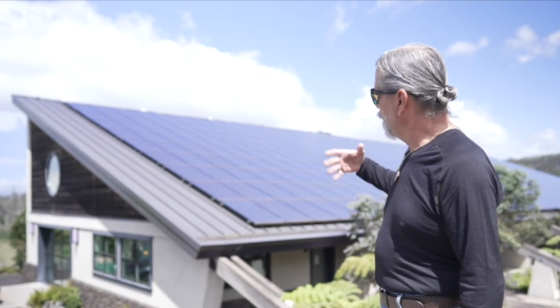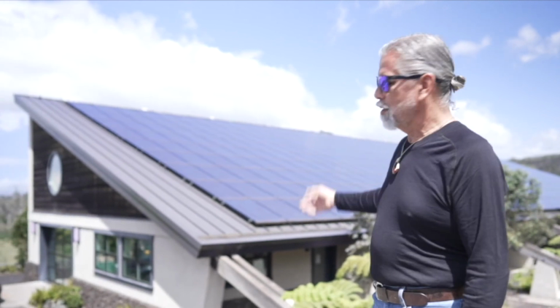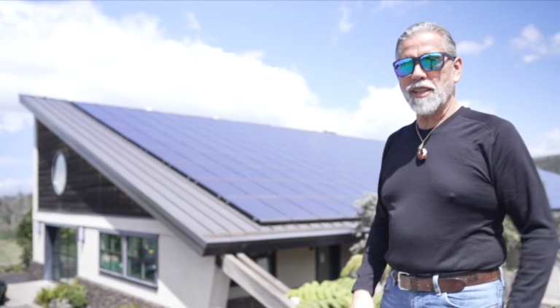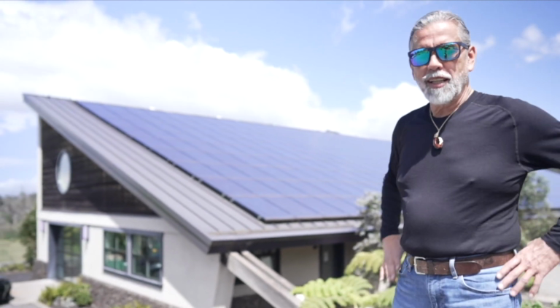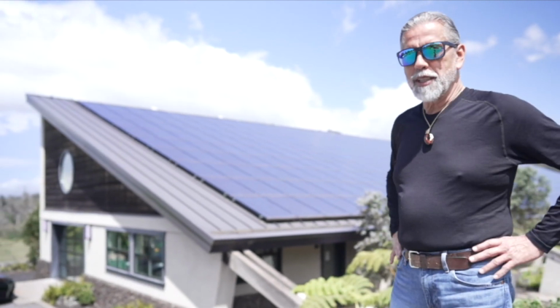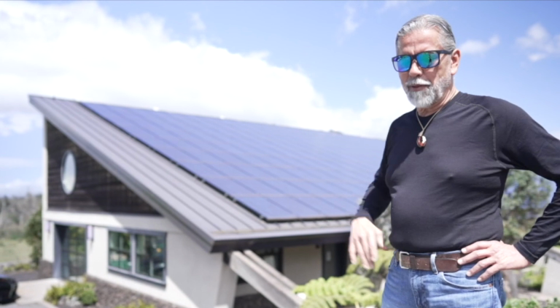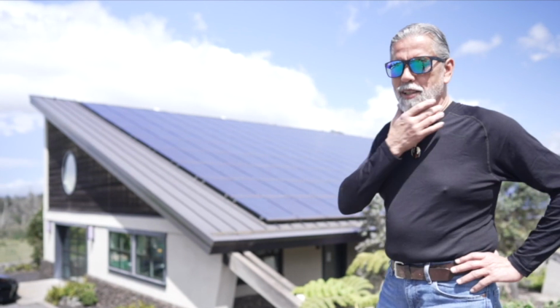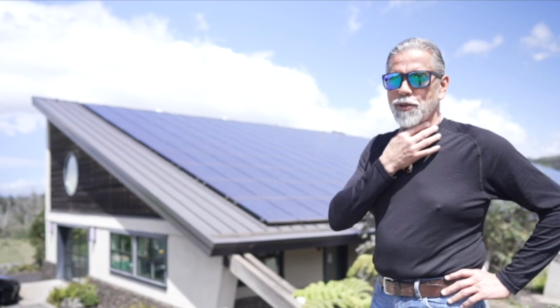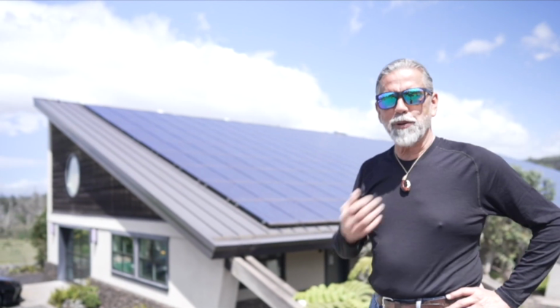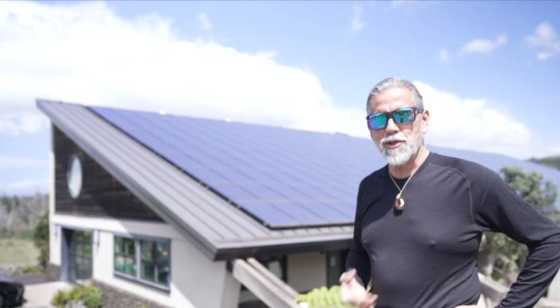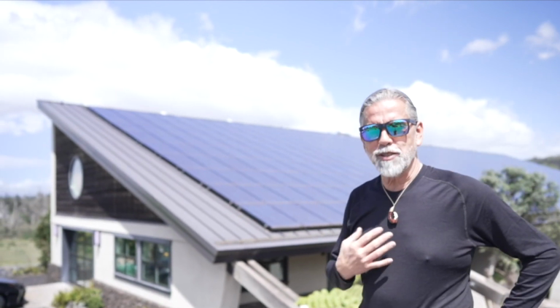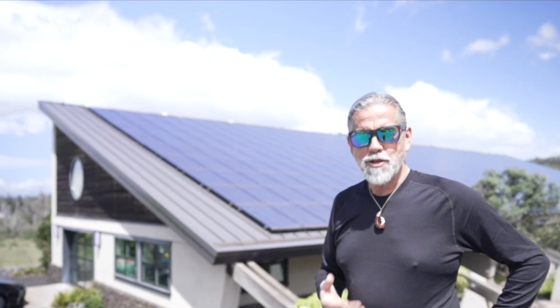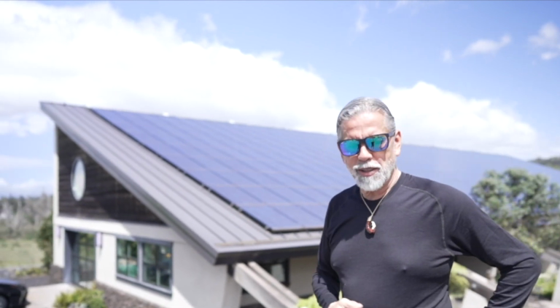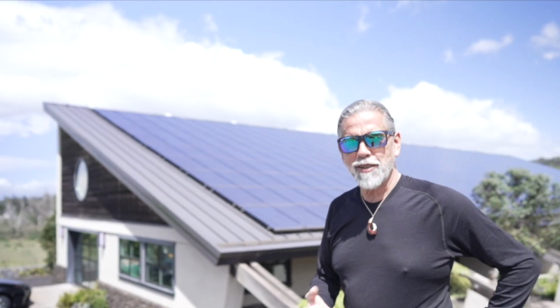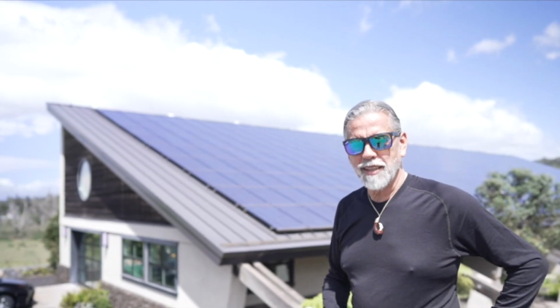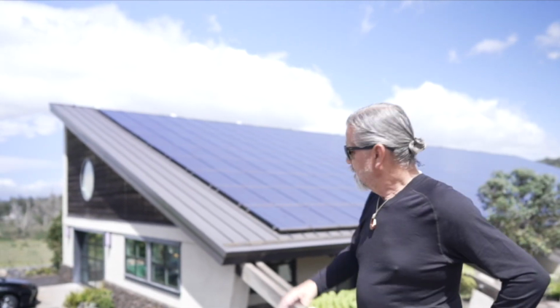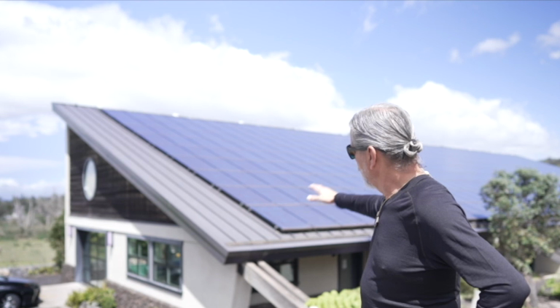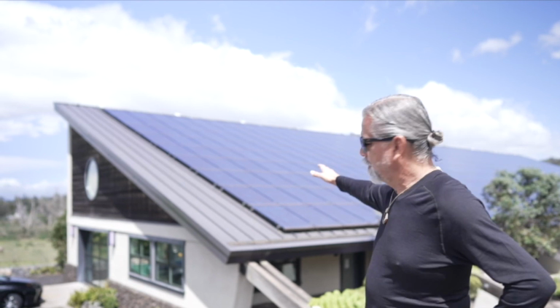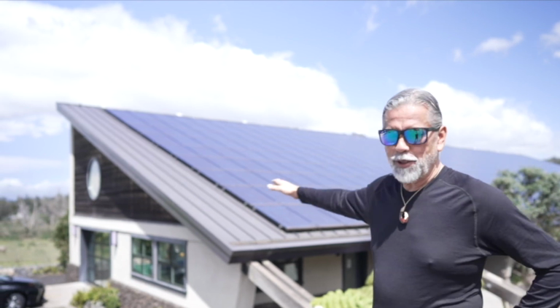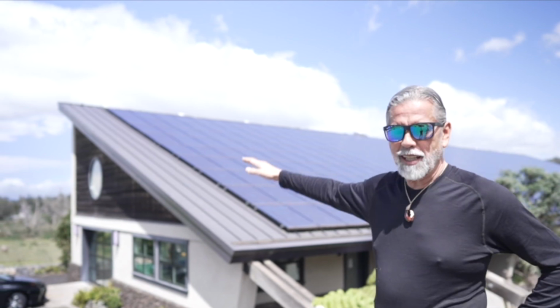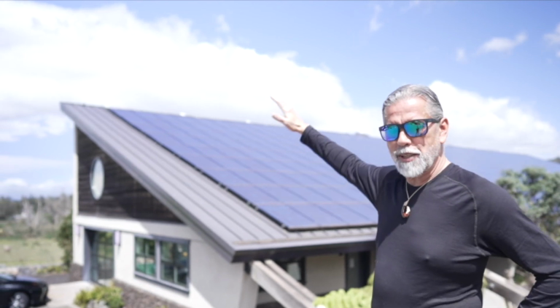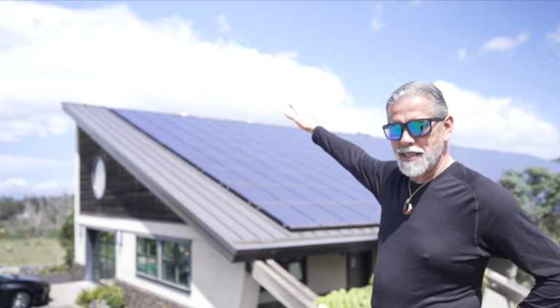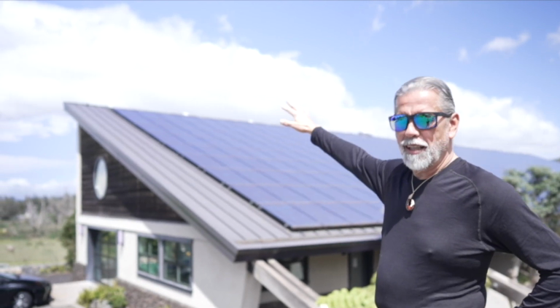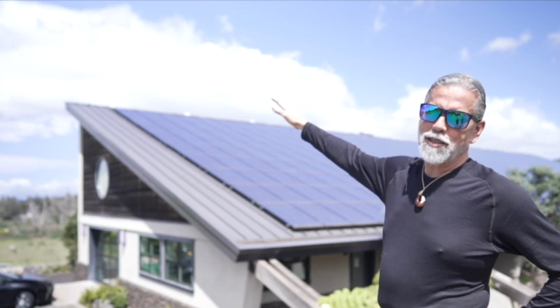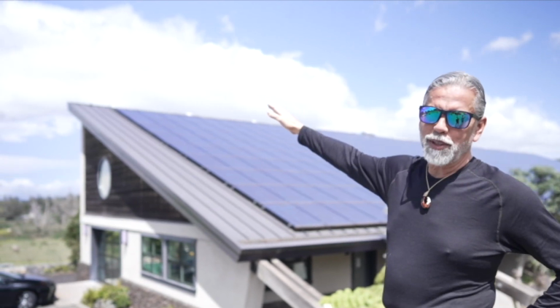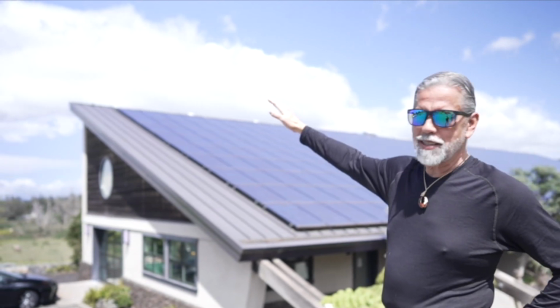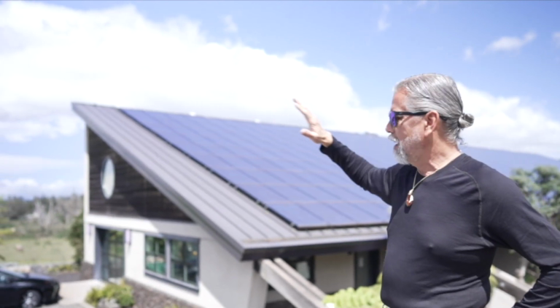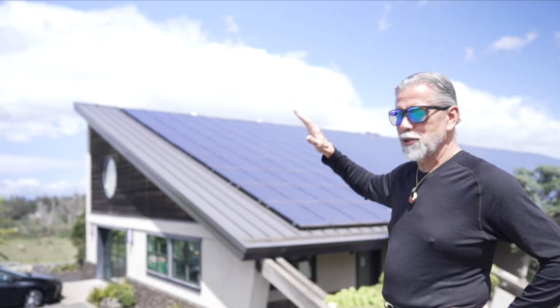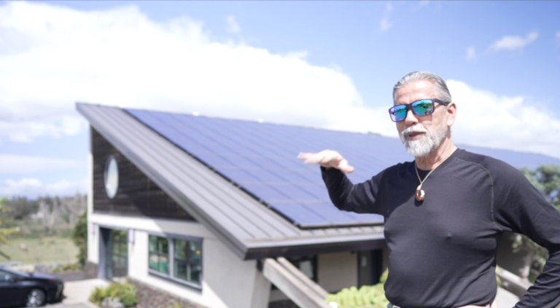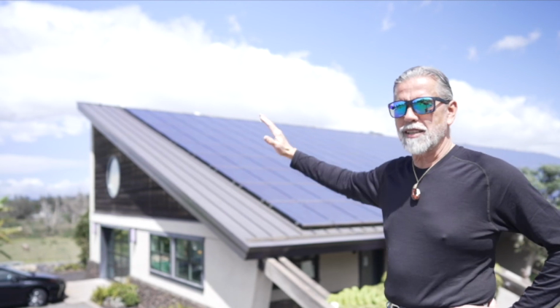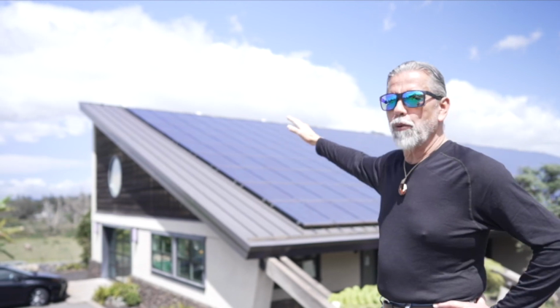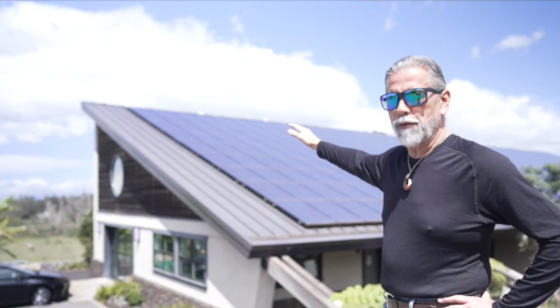Partway into the project we decided that we wanted to power the ranch using solar energy. So the roof of this building is at 20 degrees — why? It's at 21 degrees latitude, which means it's almost perfect.